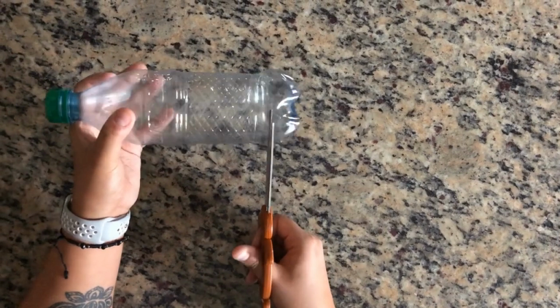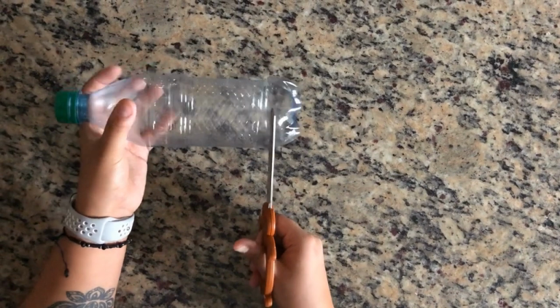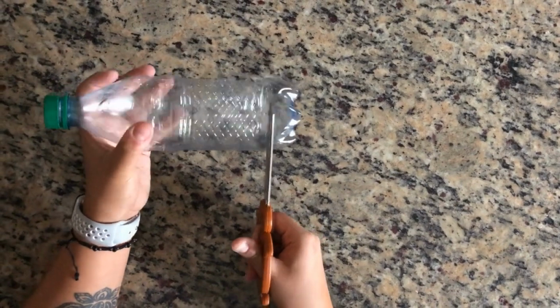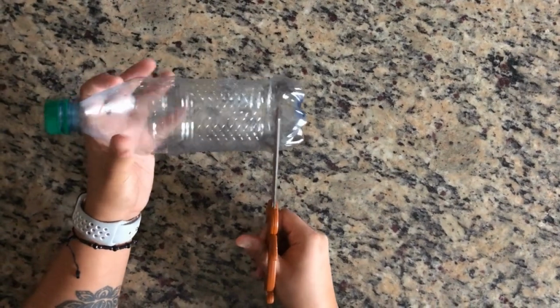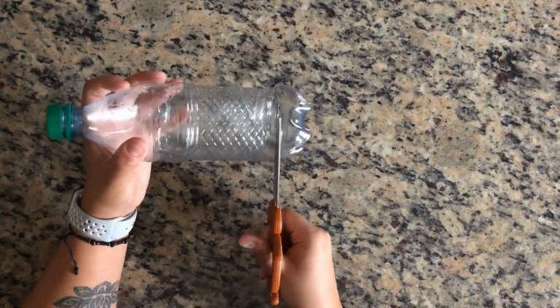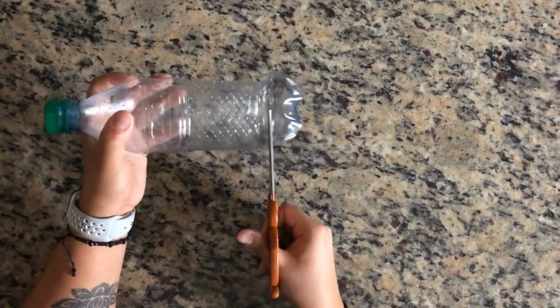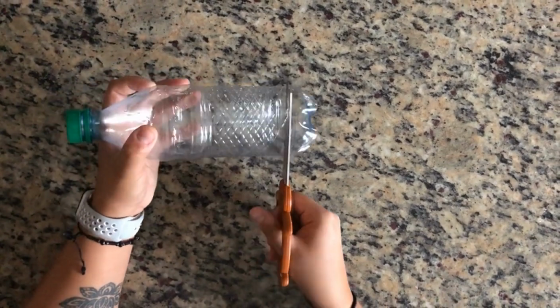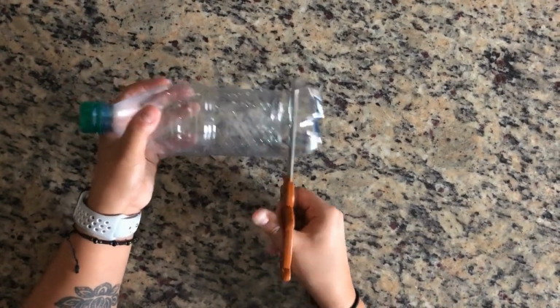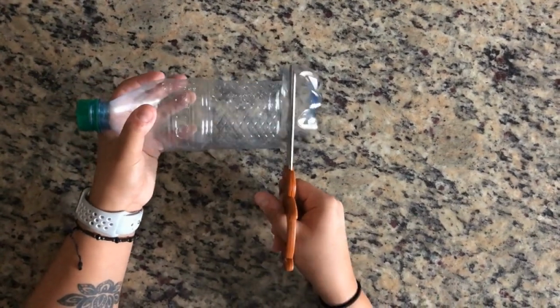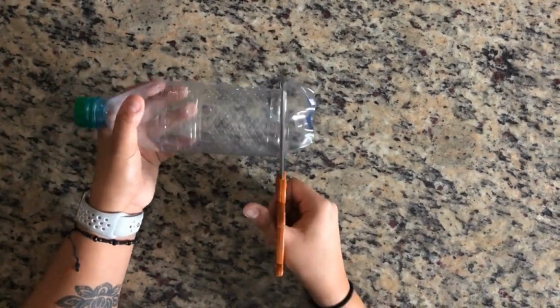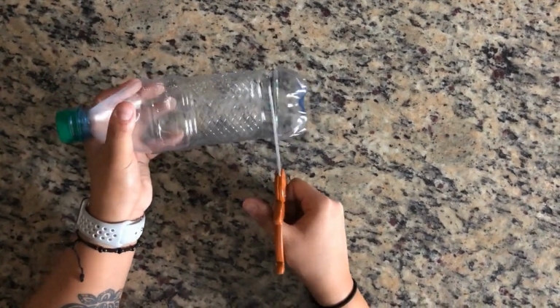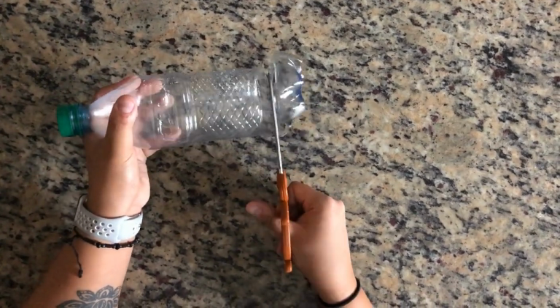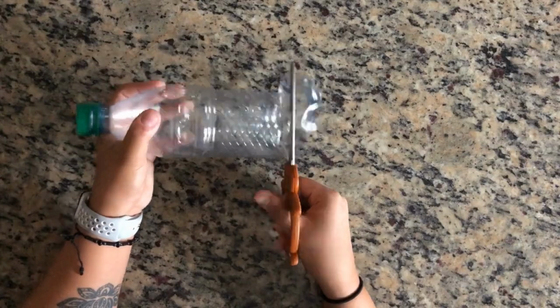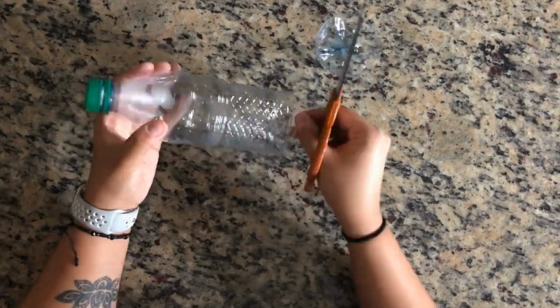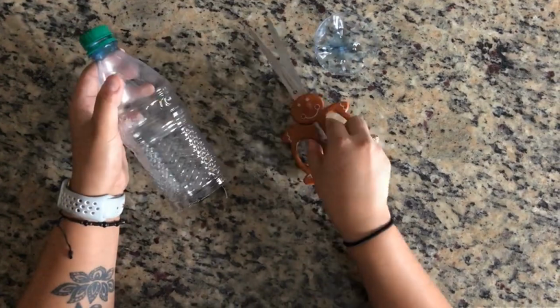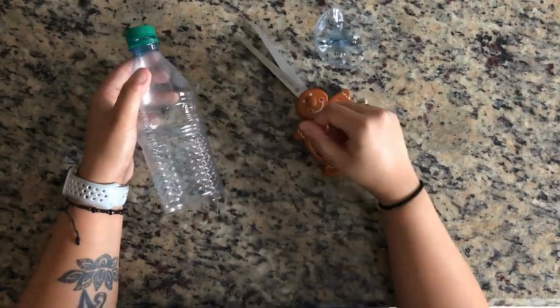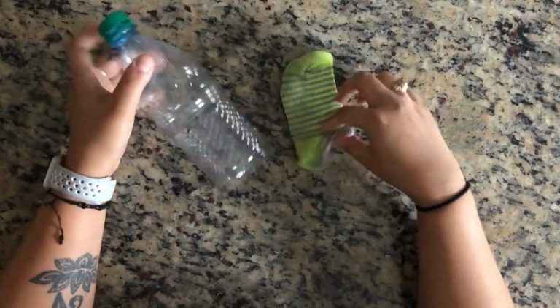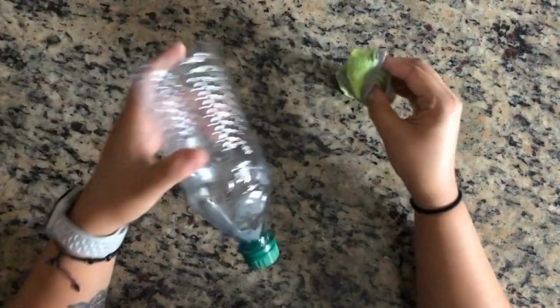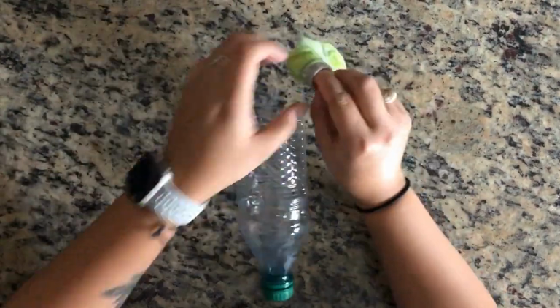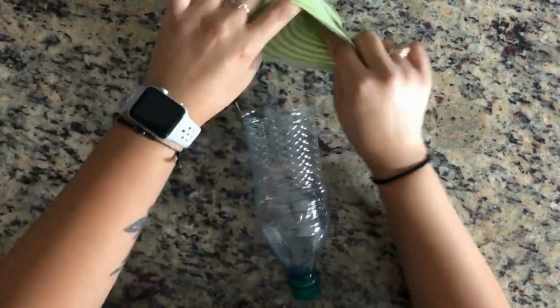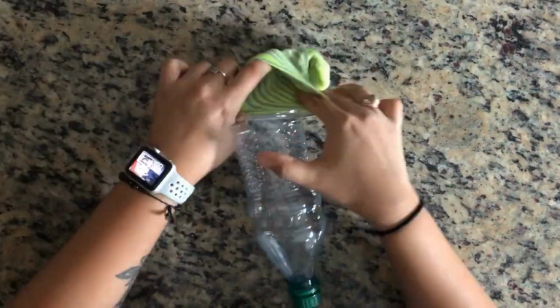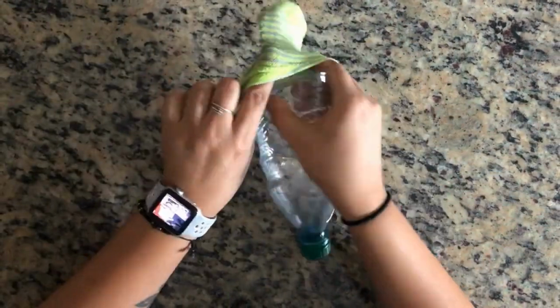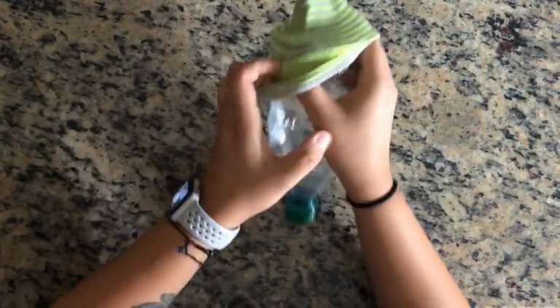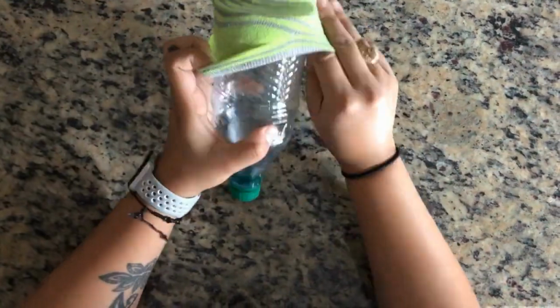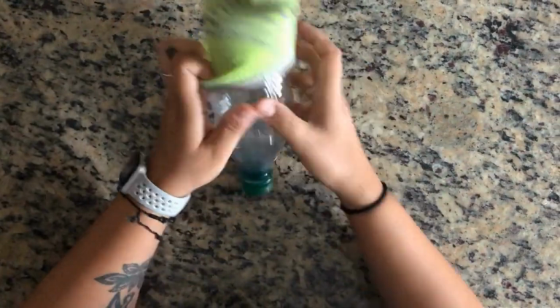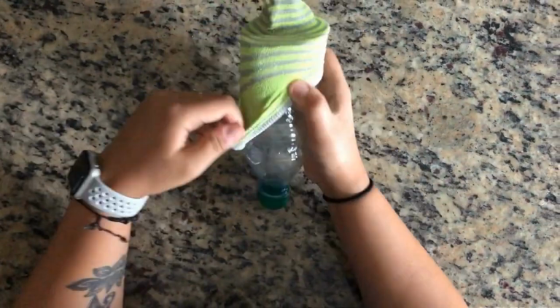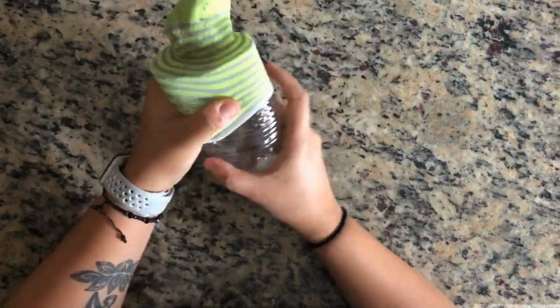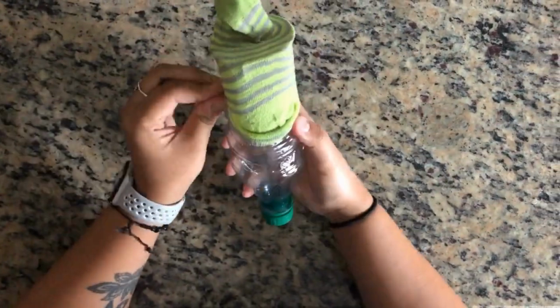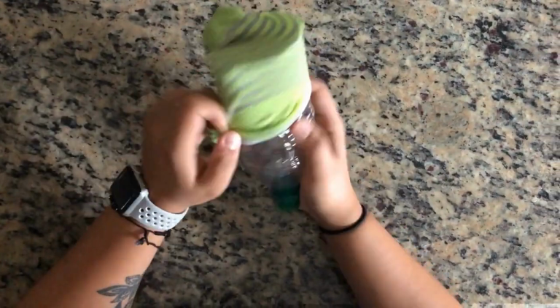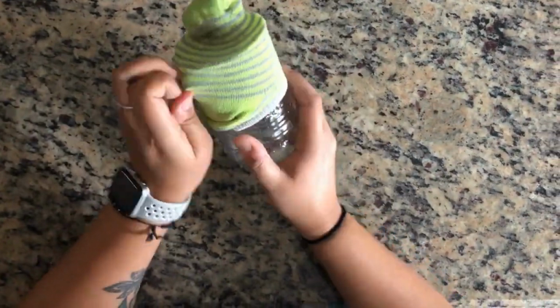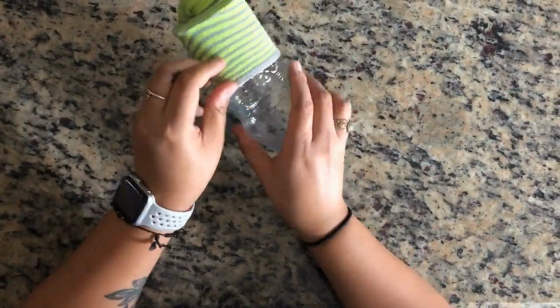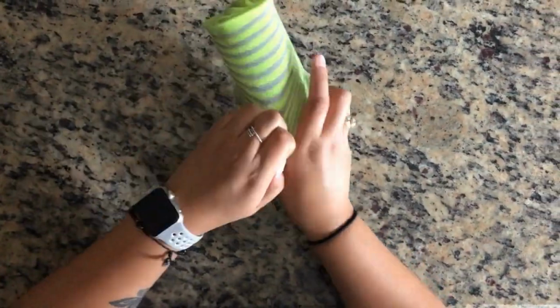We are going to start by cutting off the bottom of the water bottle. Next we will place the sock over the cutoff portion of the water bottle.